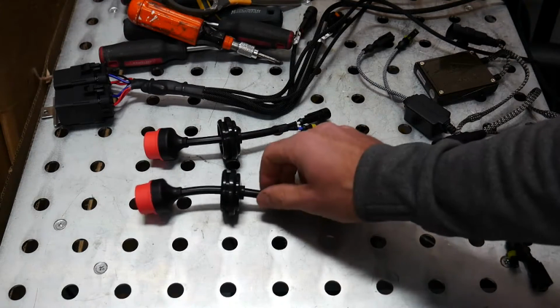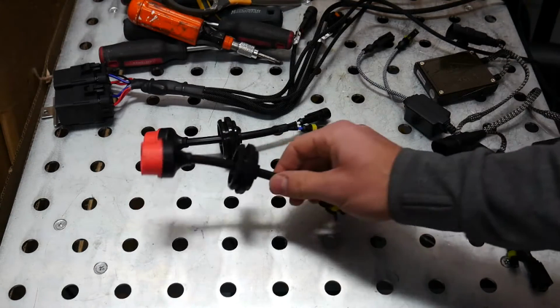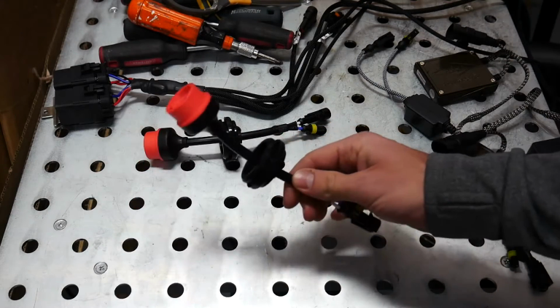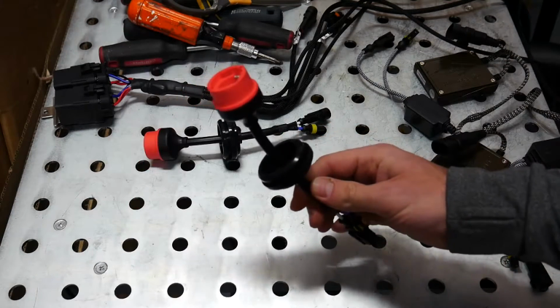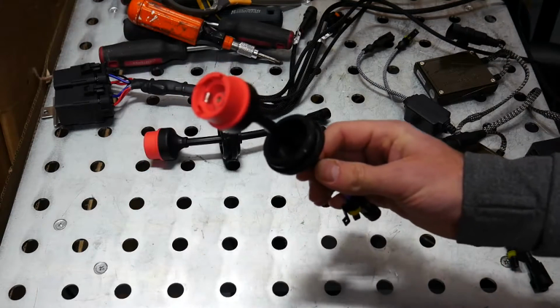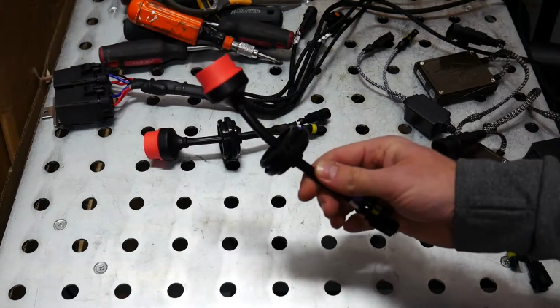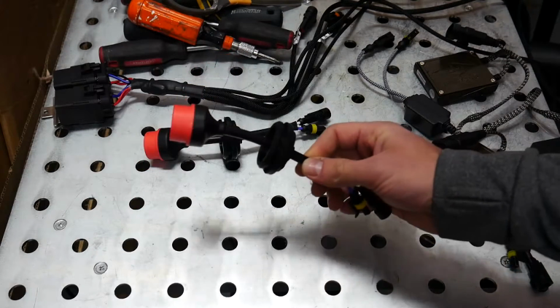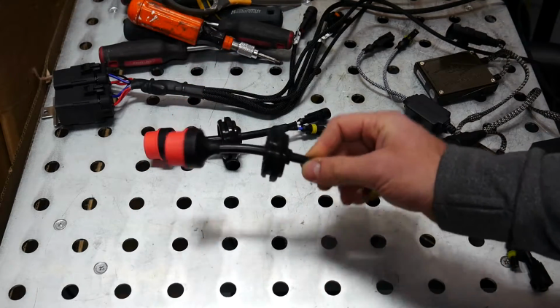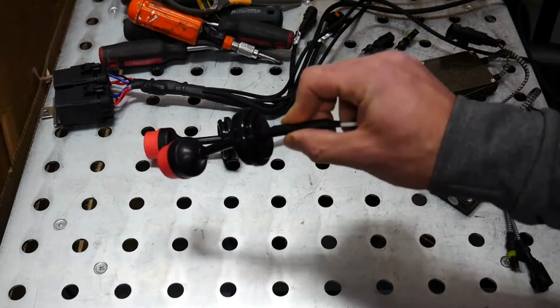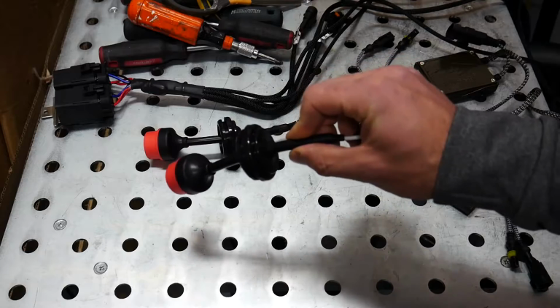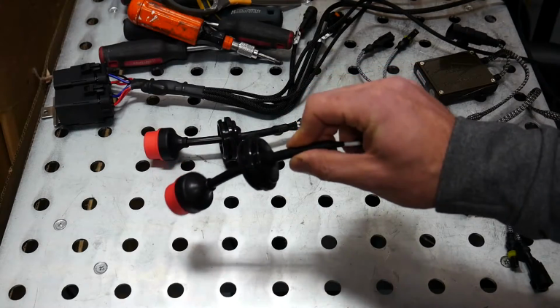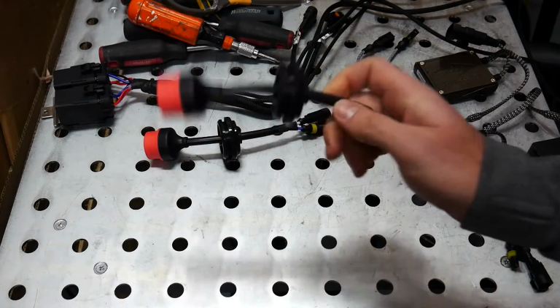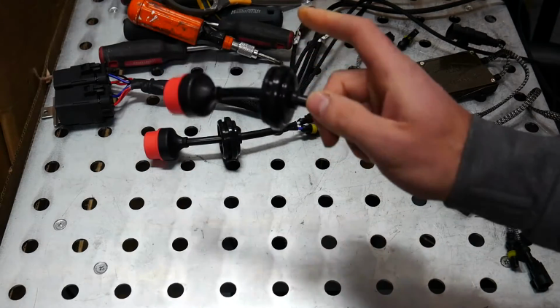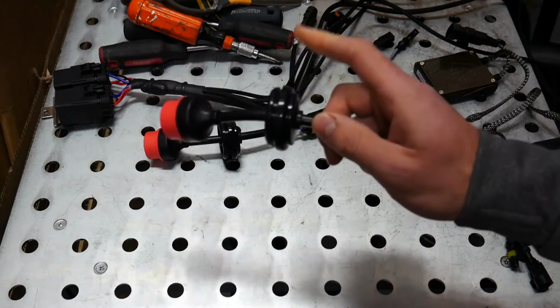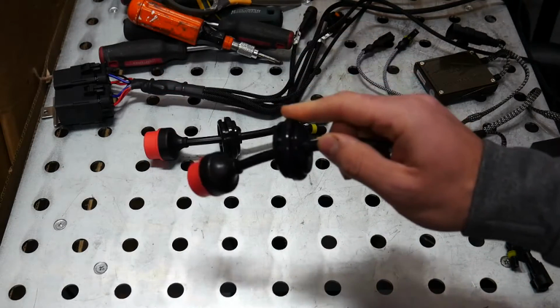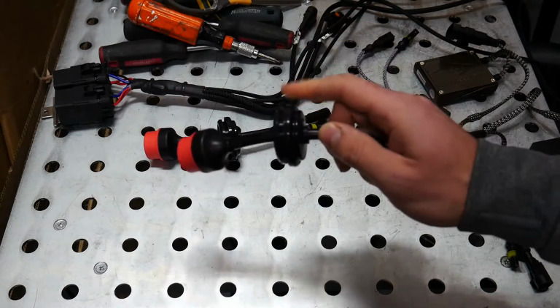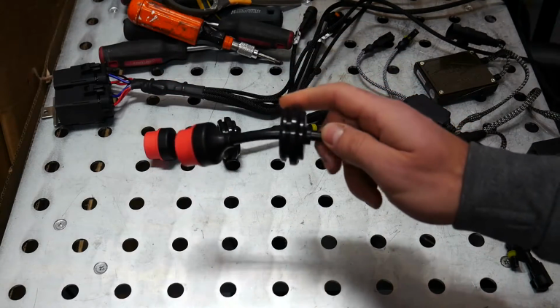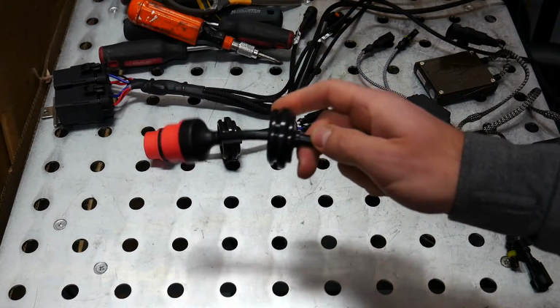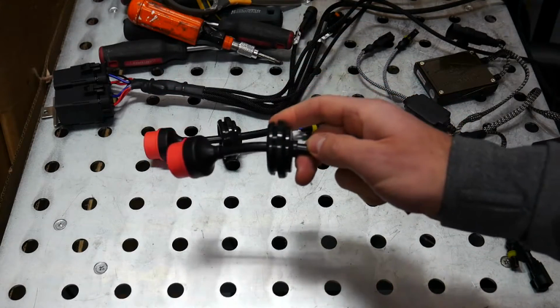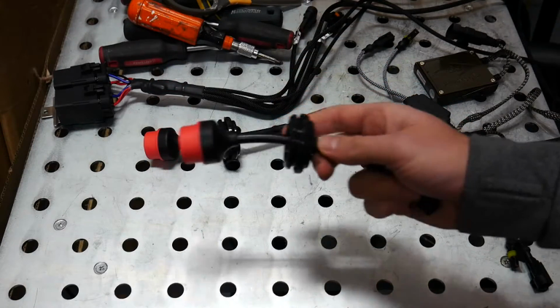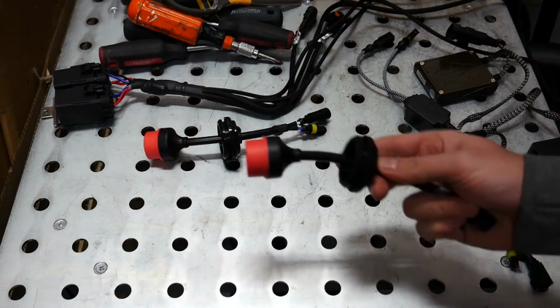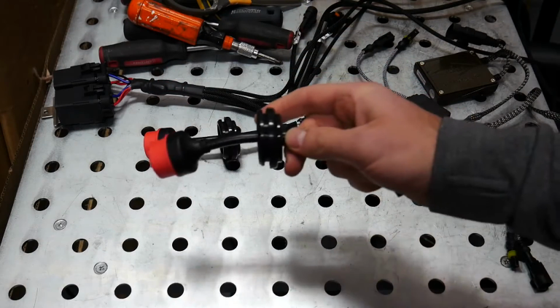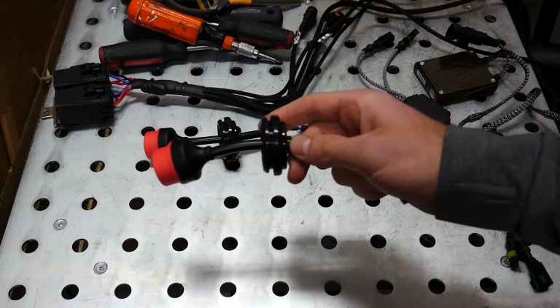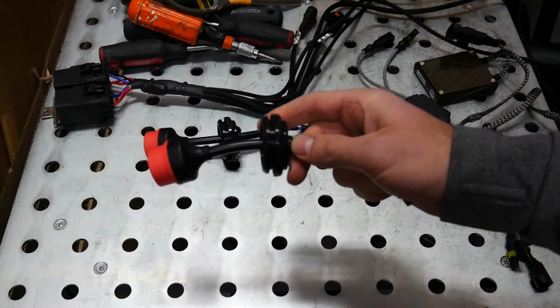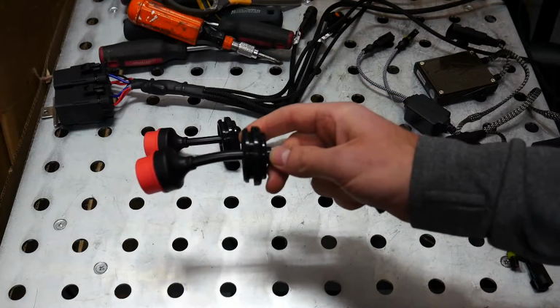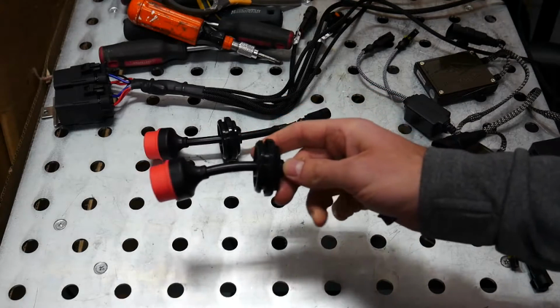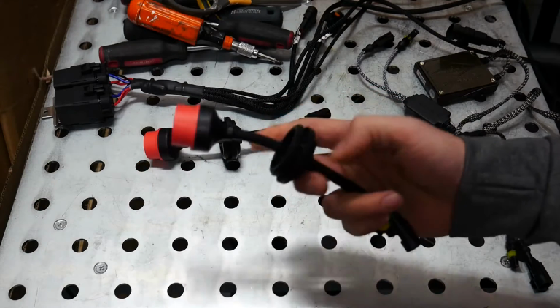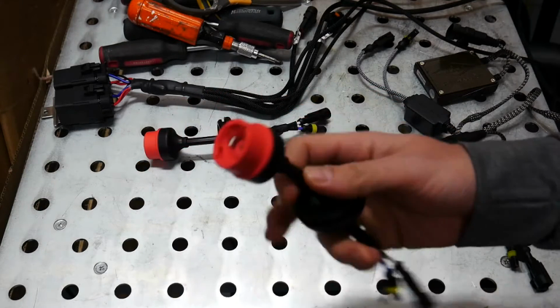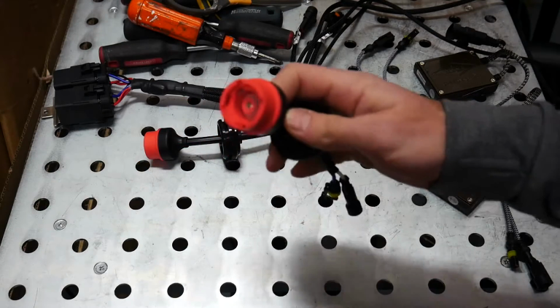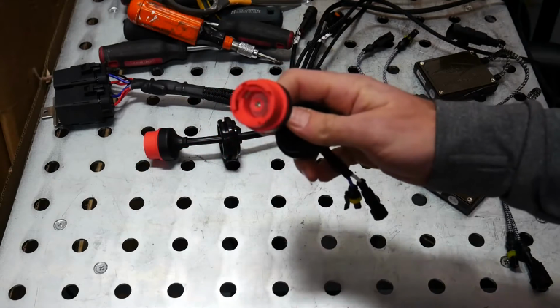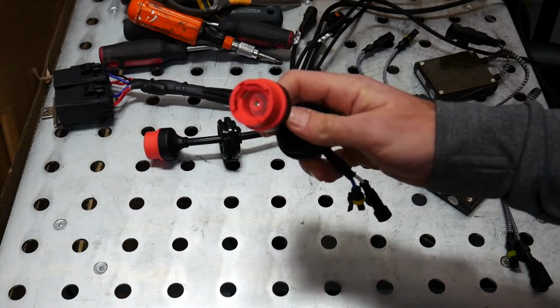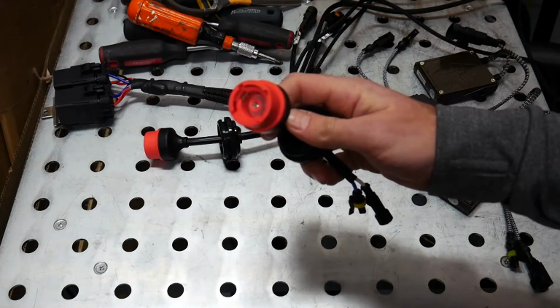You can see that I've taken the bulb harness and fed it through the grommet, because this is going to be installed in that back cap and our harness is going to go through the cap and plug into the back of our bulb.